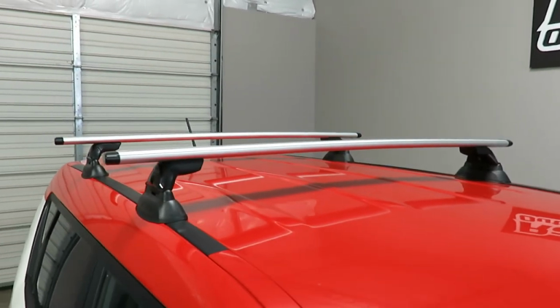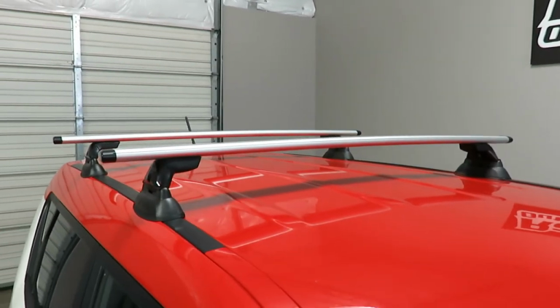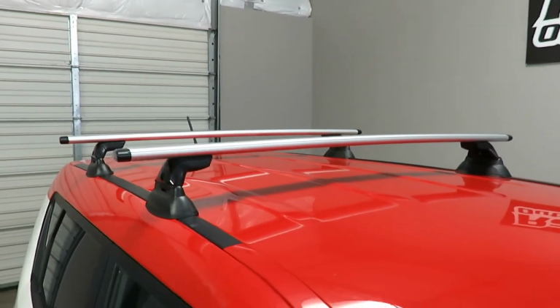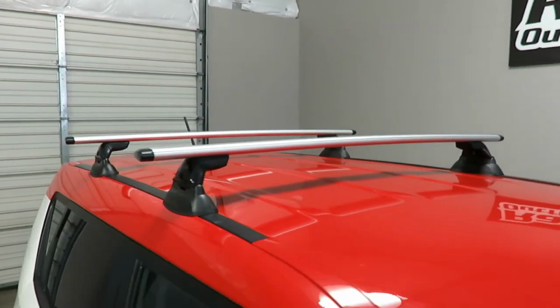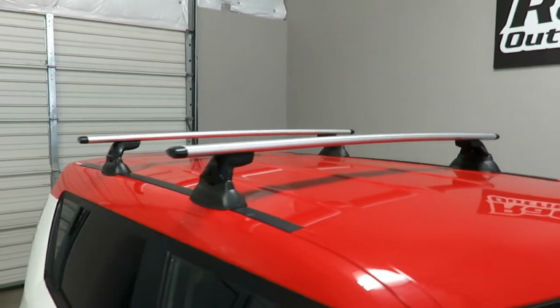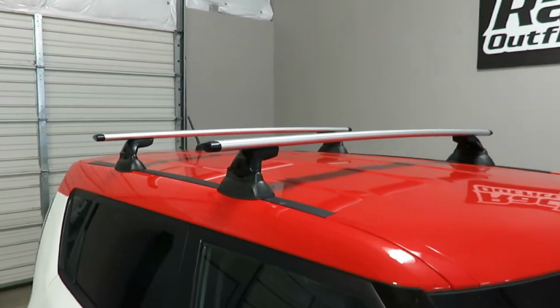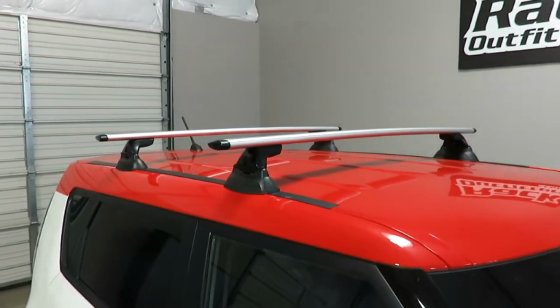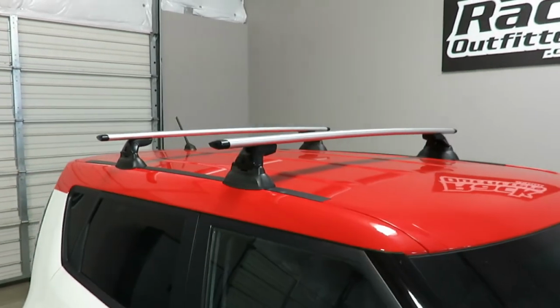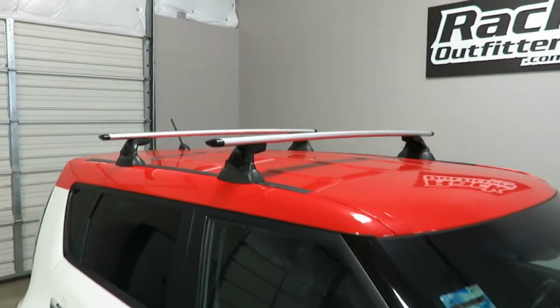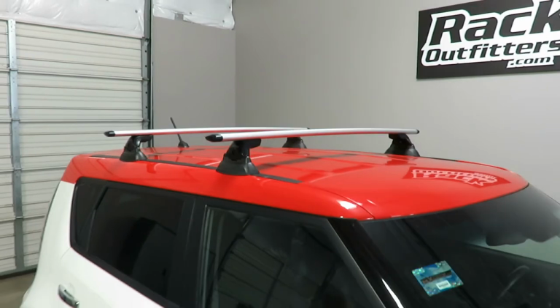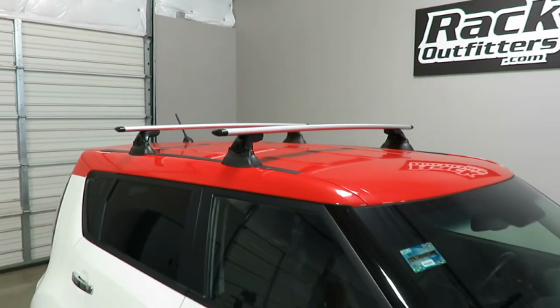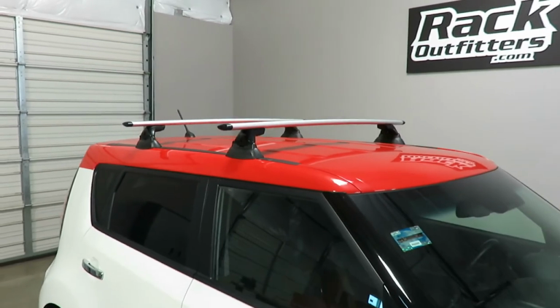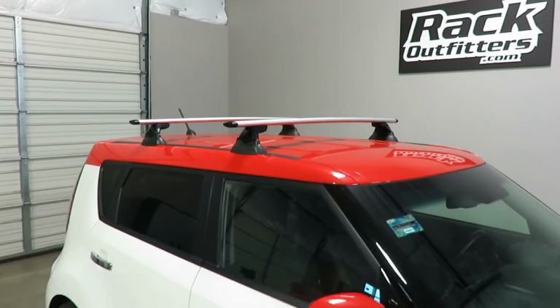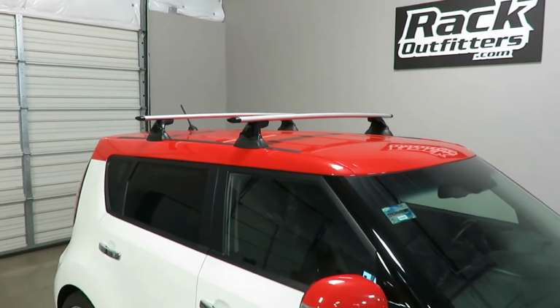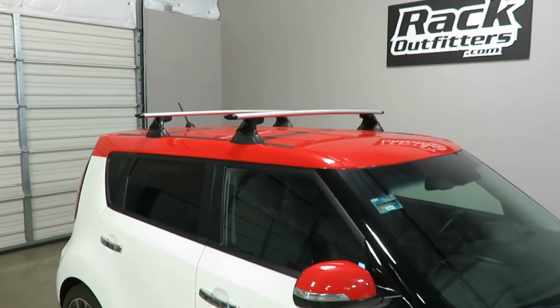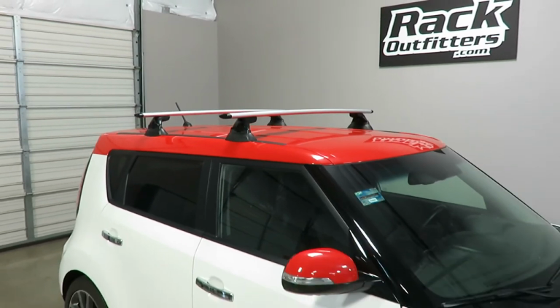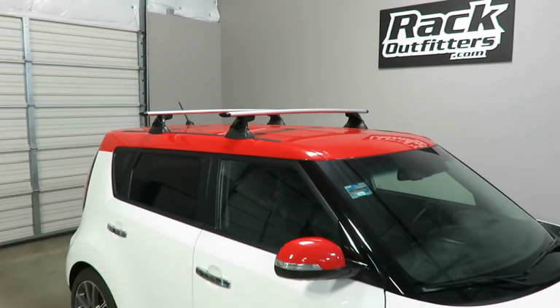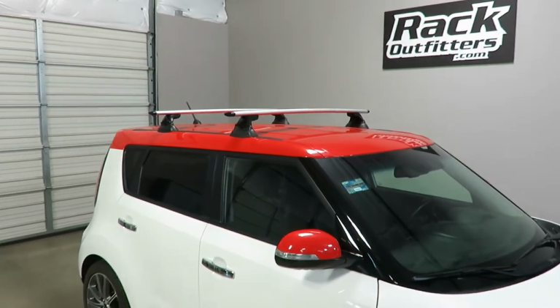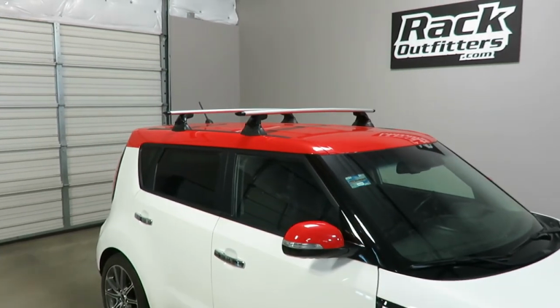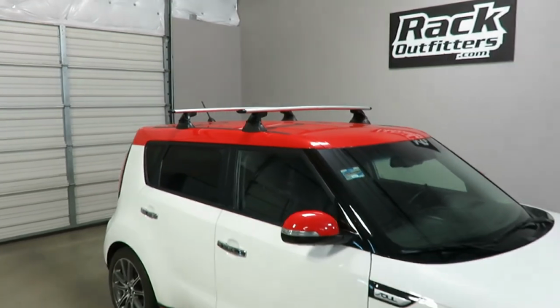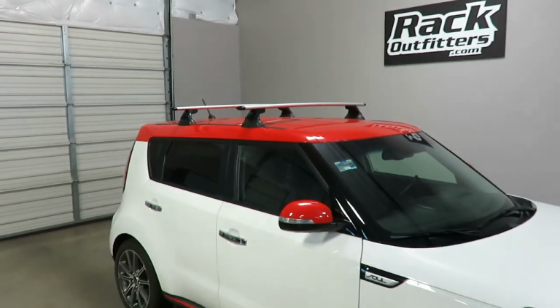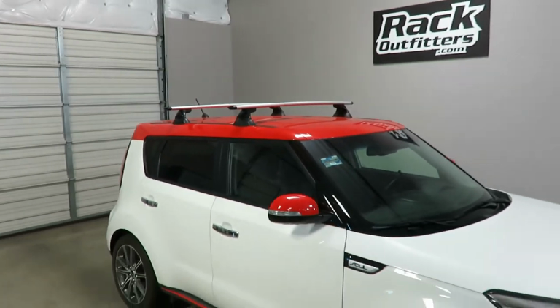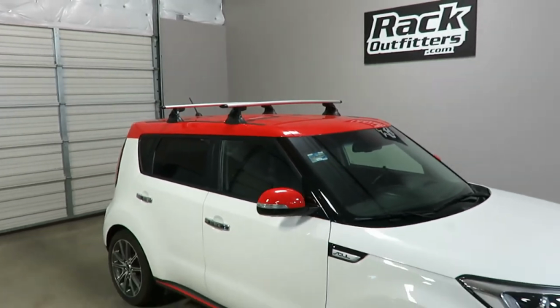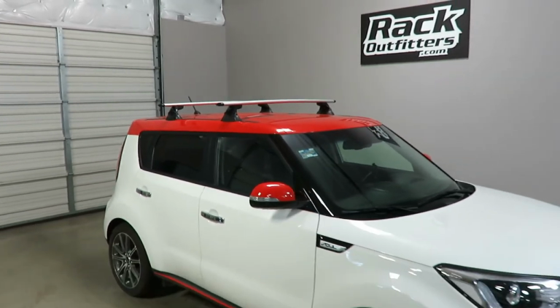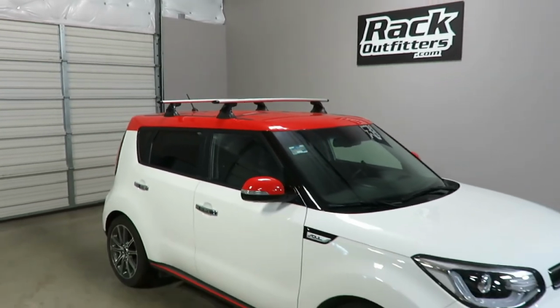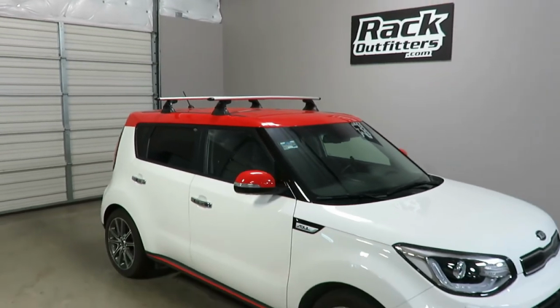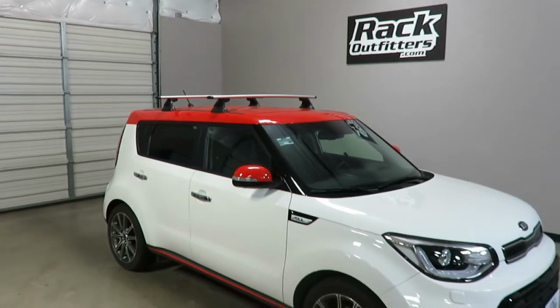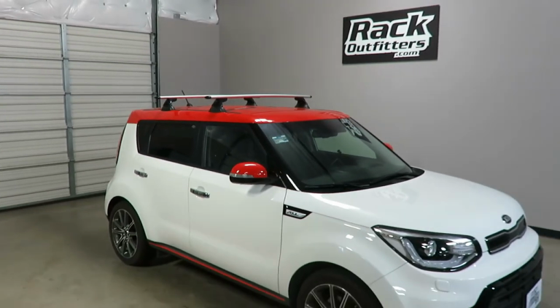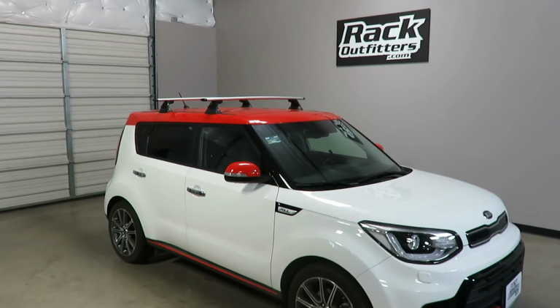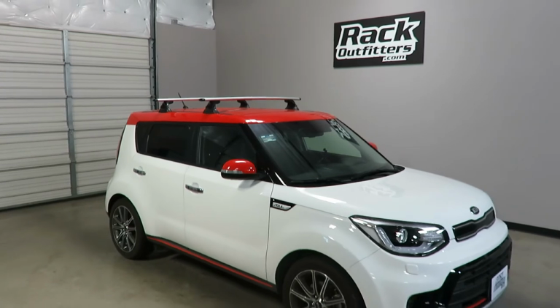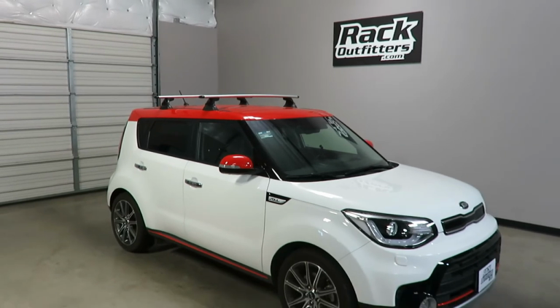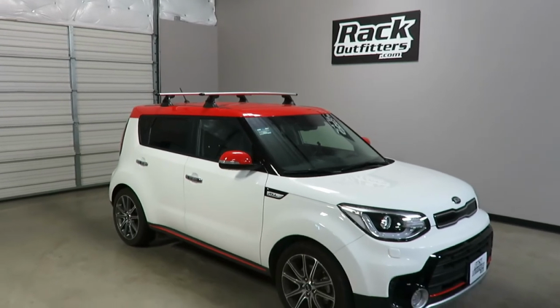This product and the full line of Yakima products are available at rackoutfitters.com. Please visit our site for complete details, pricing, and our promotions.